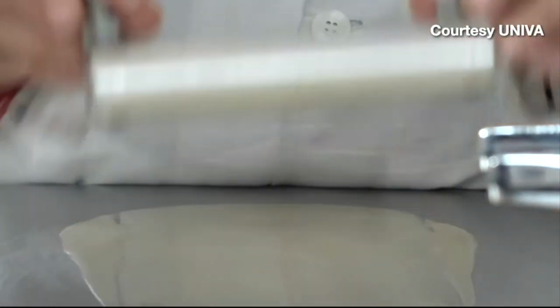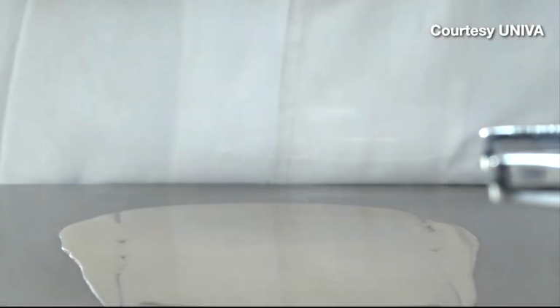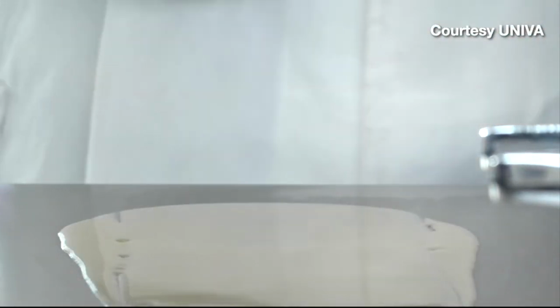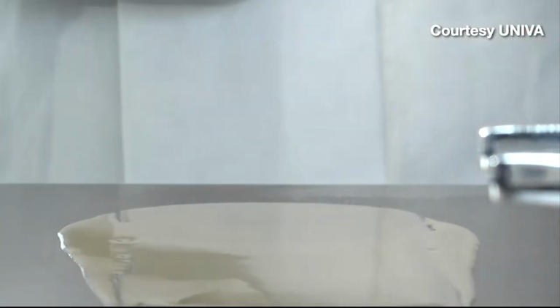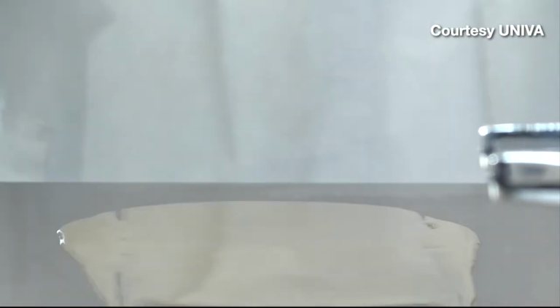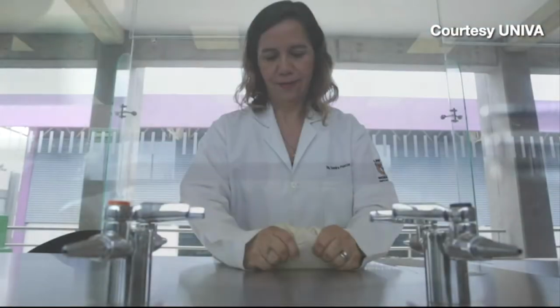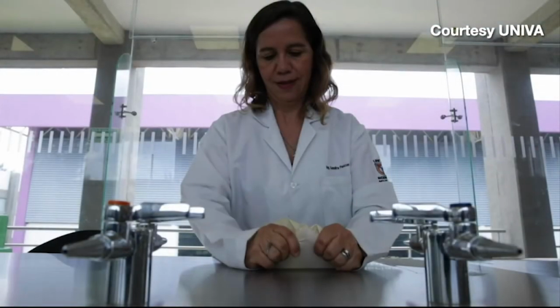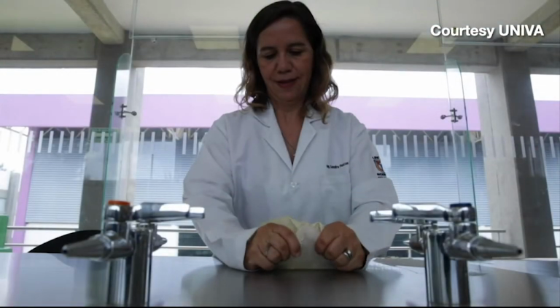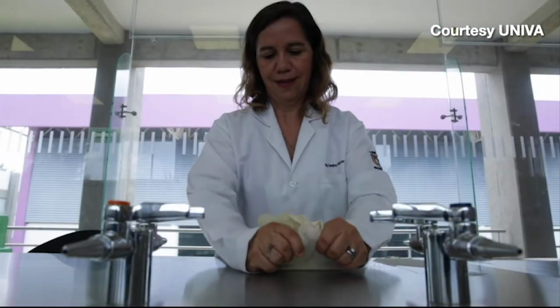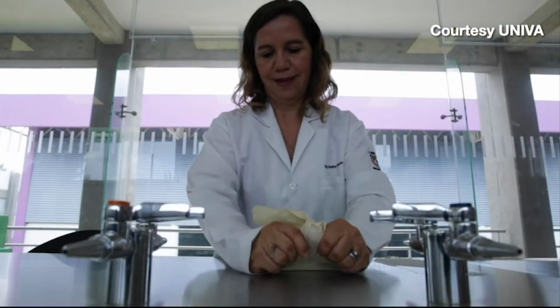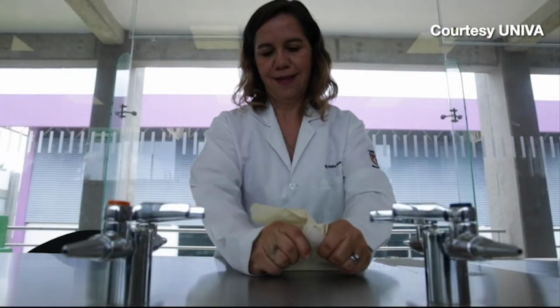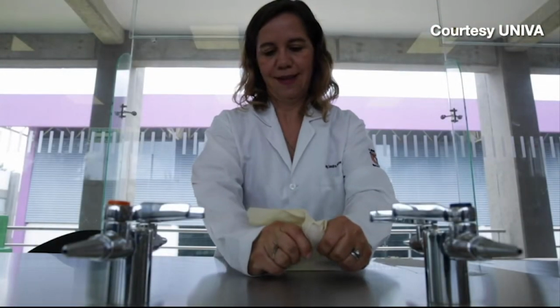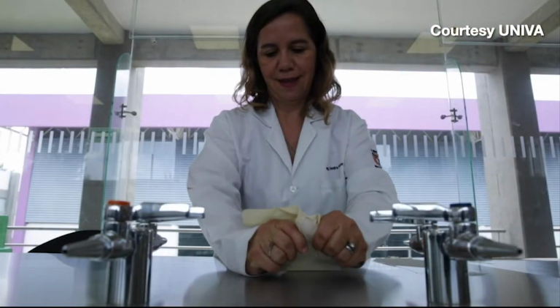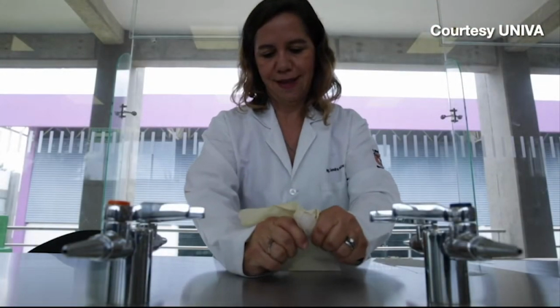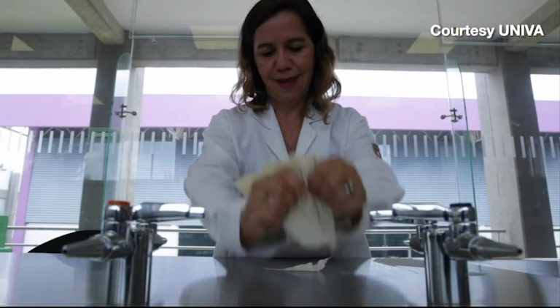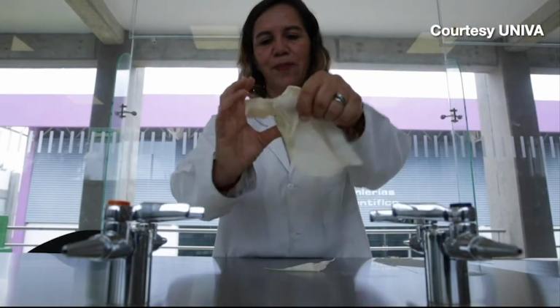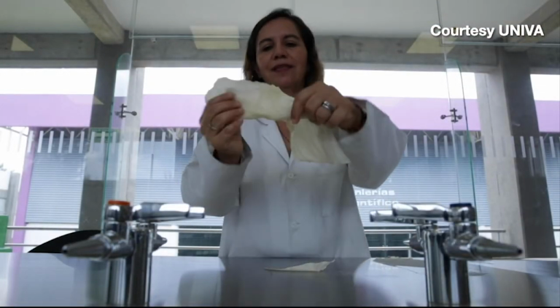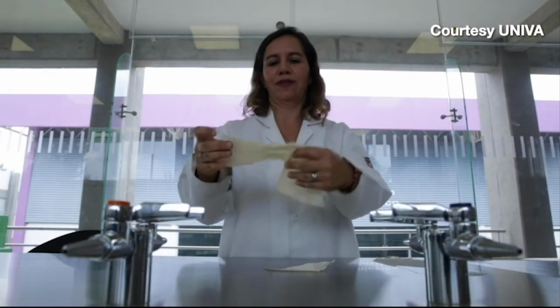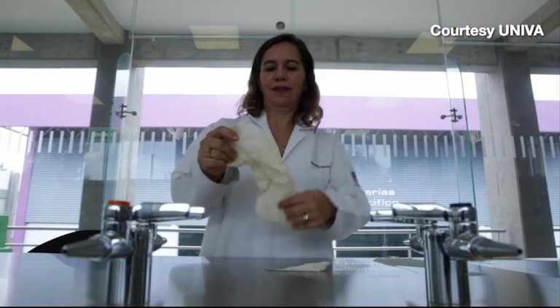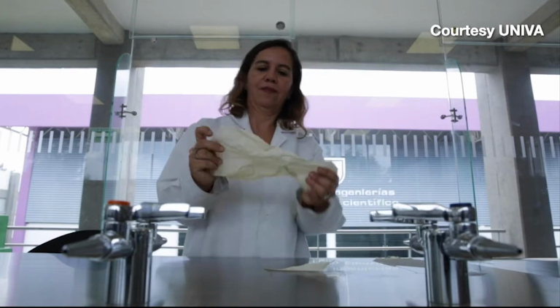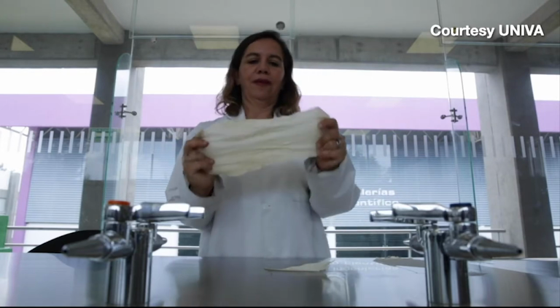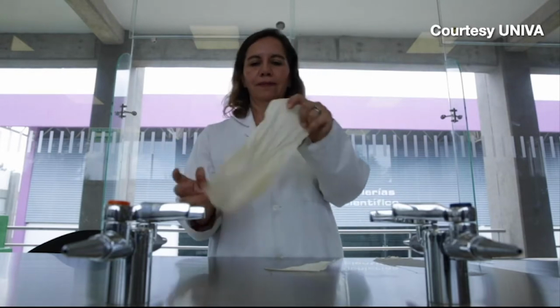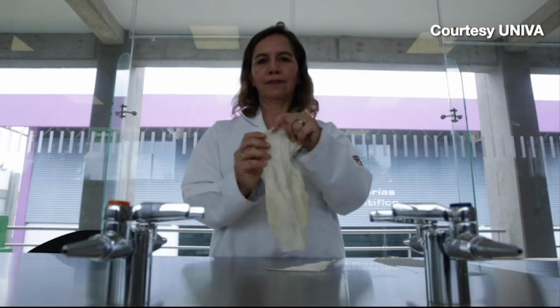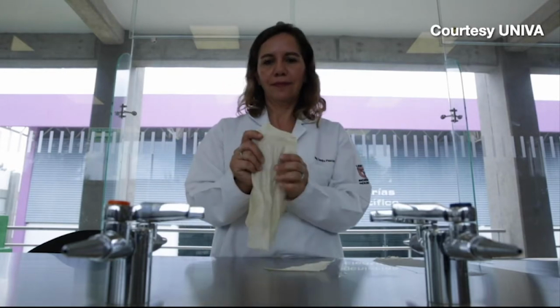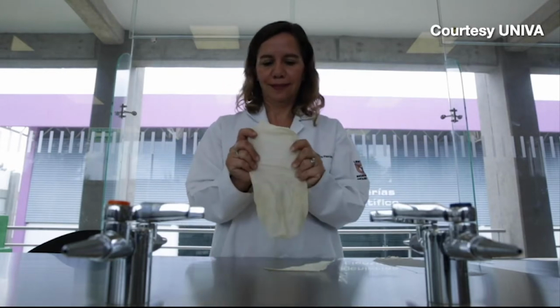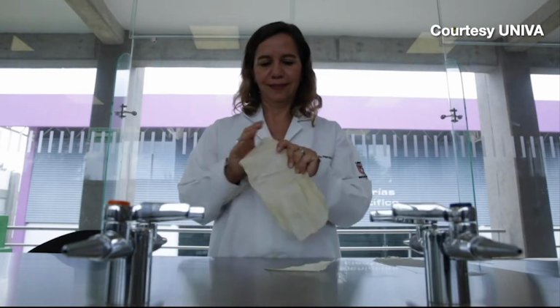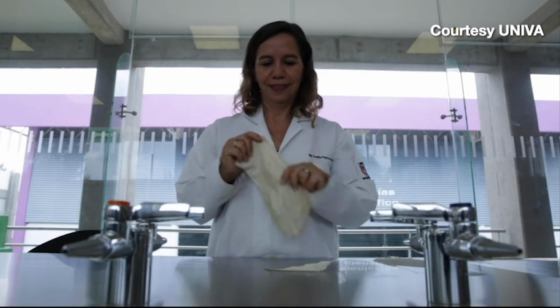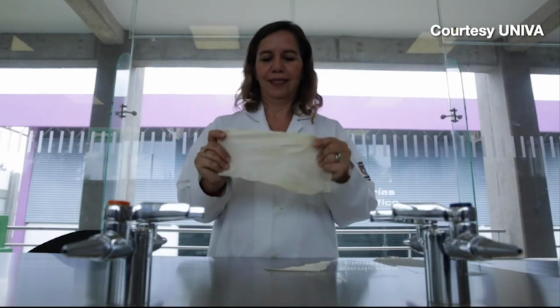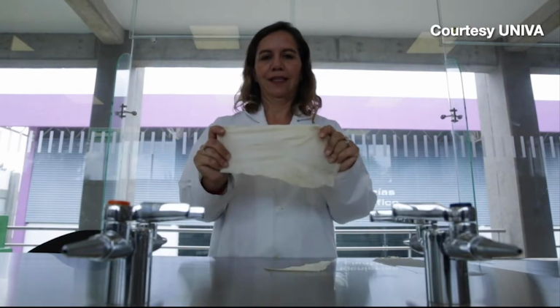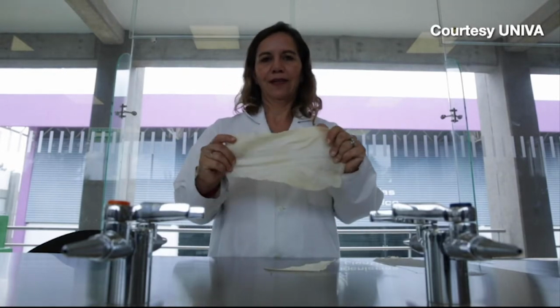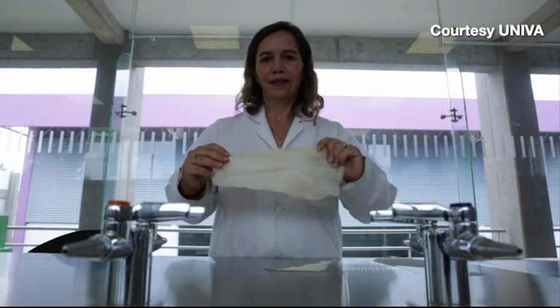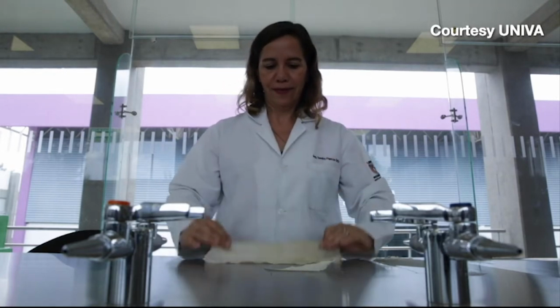The whole process takes about 10 days. These cactus juice bags take two or three months to break down in soil, and only a week if they're put in water or compost. Normal plastic bags may take centuries to decompose.